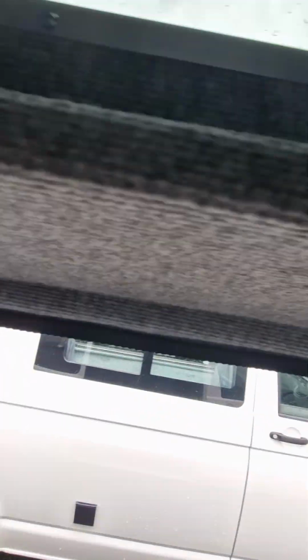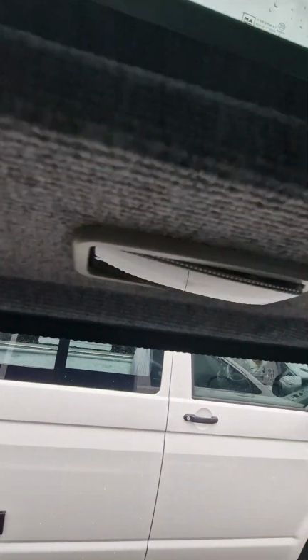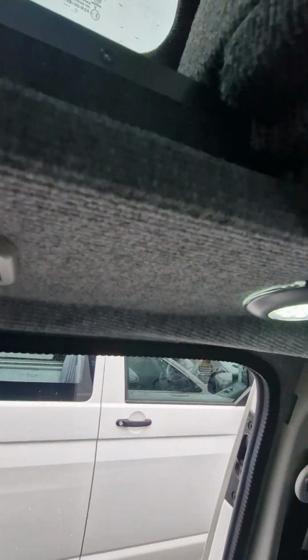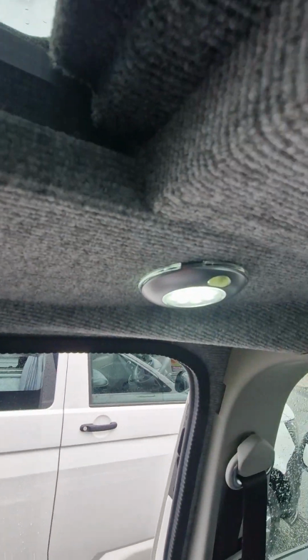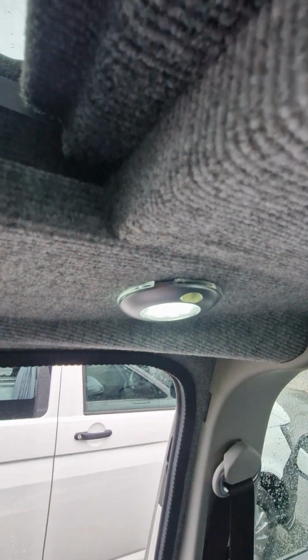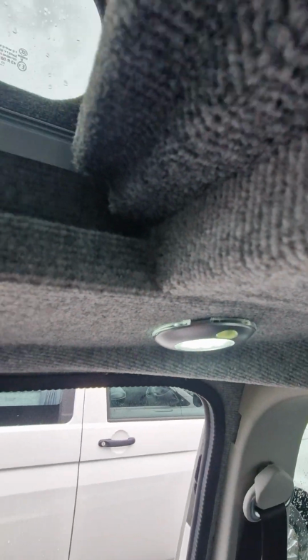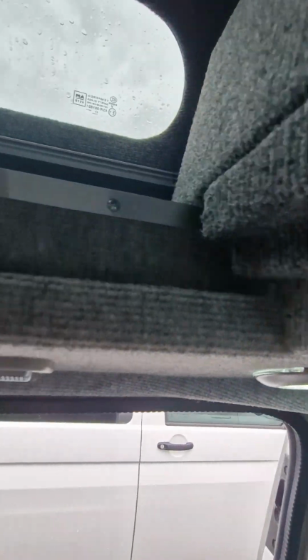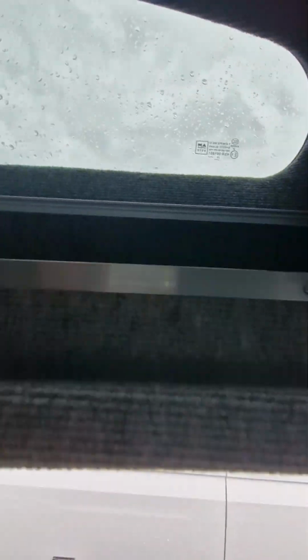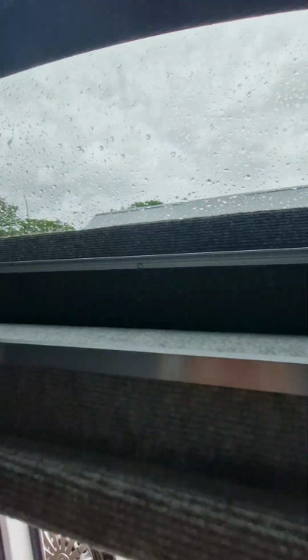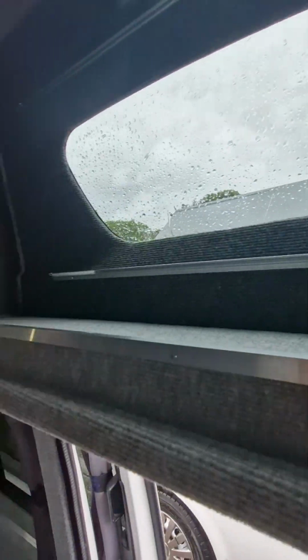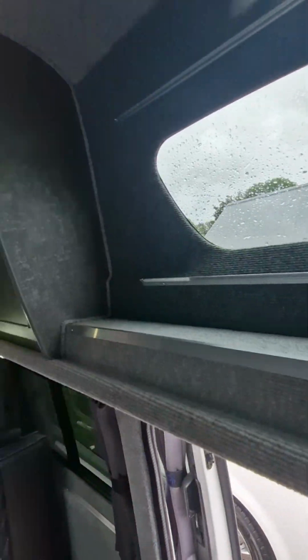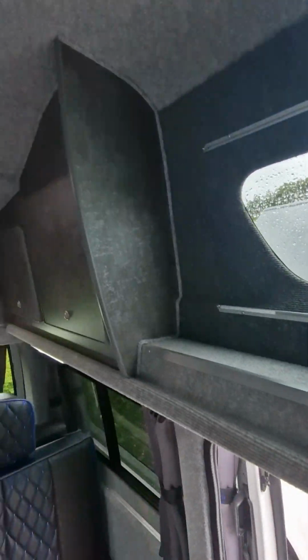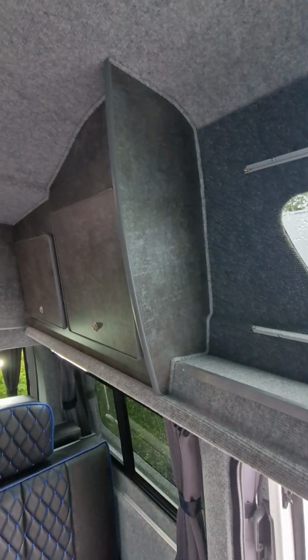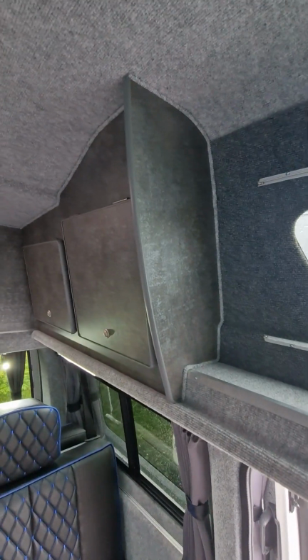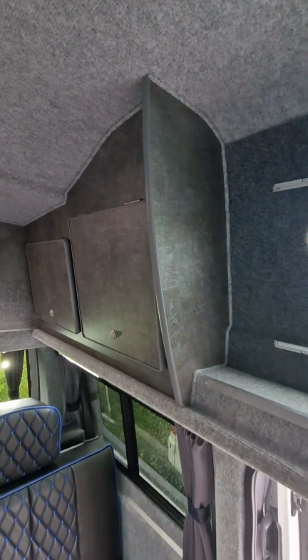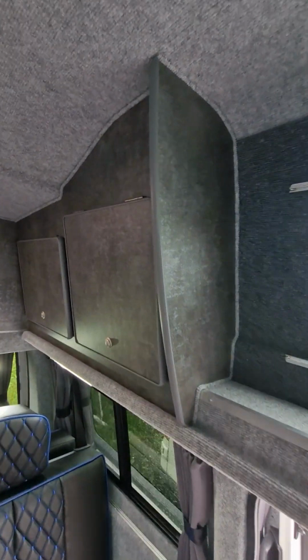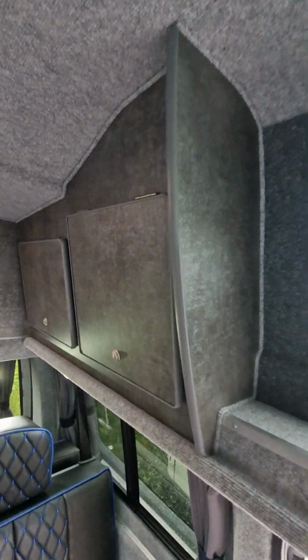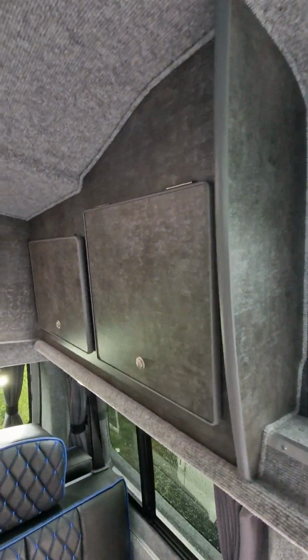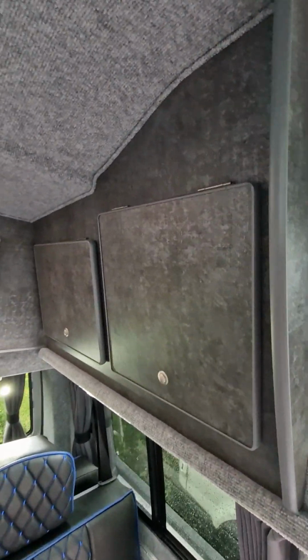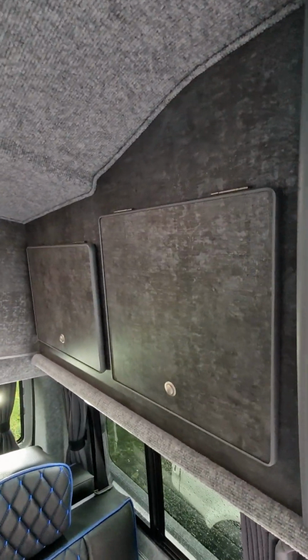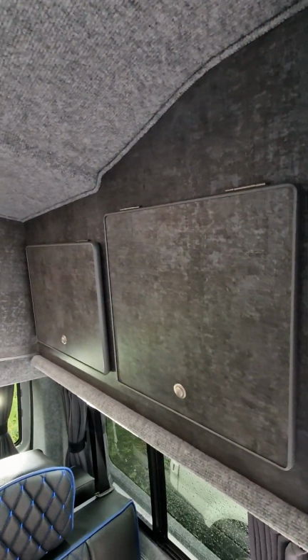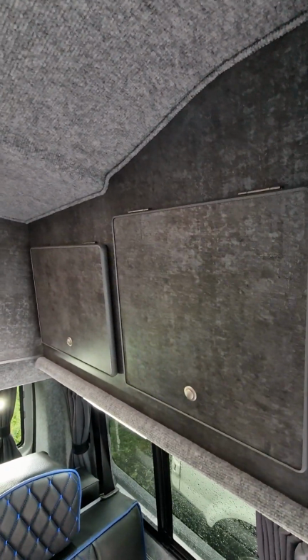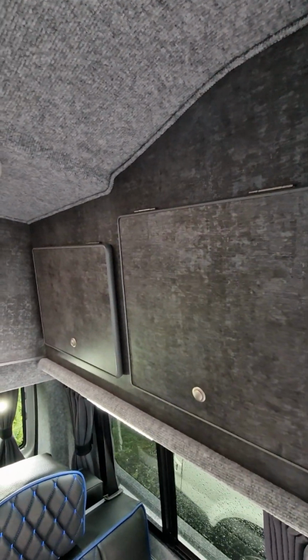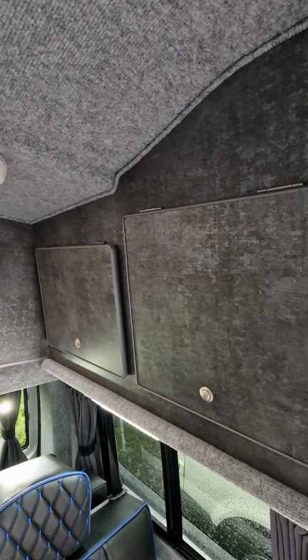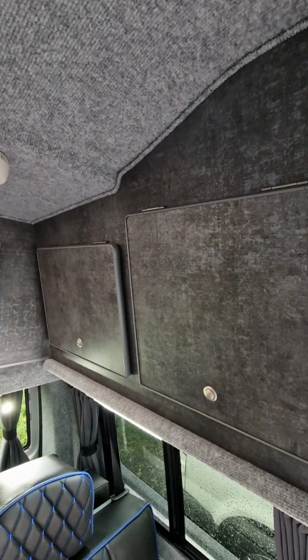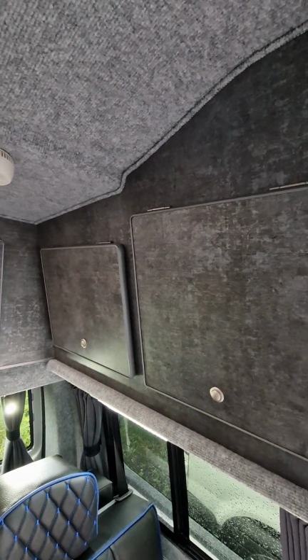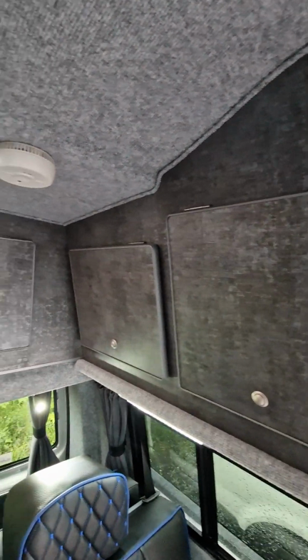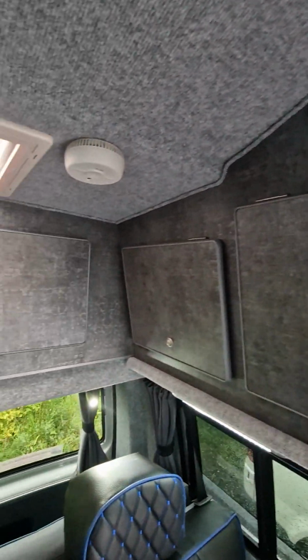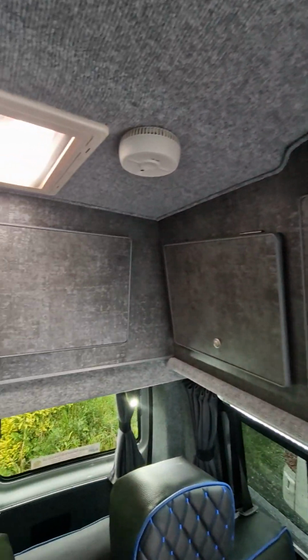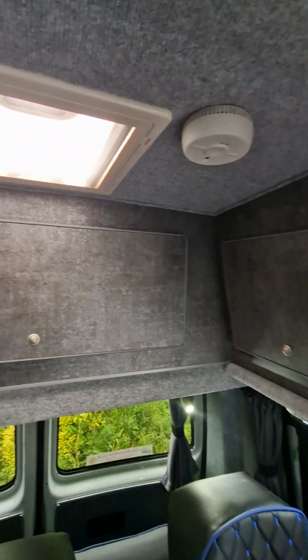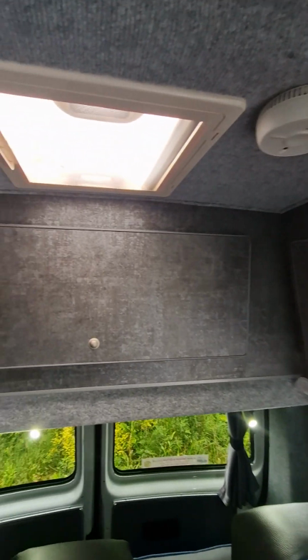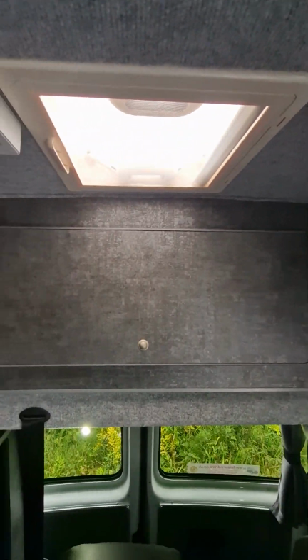For lighting, there are strip lights on the side, strip lights and spotlights at the rear, and then a spotlight on the front. We've also got plenty of storage with roof lockers.